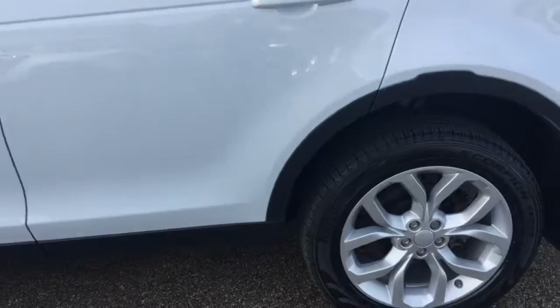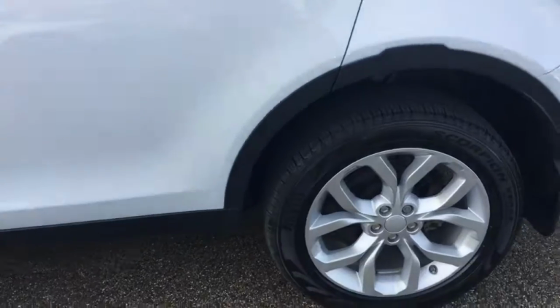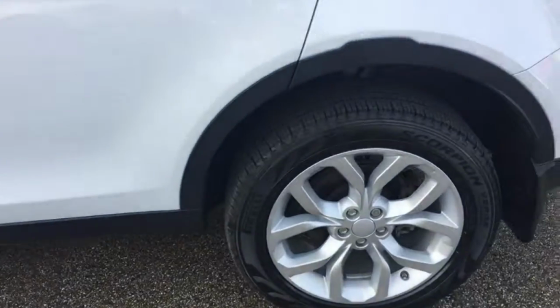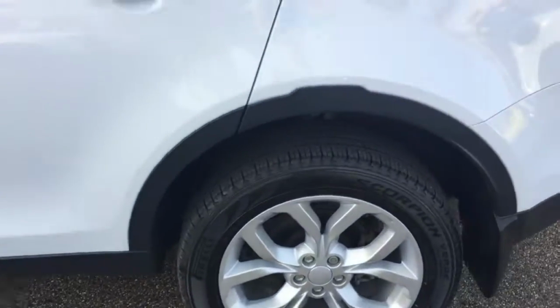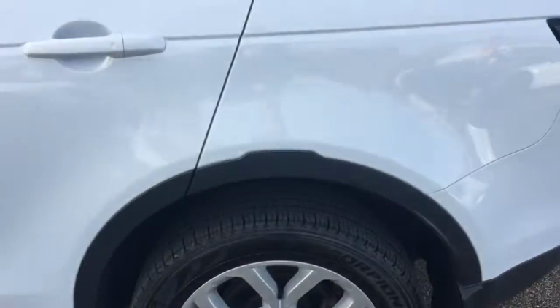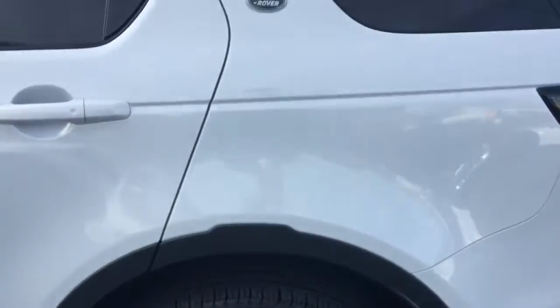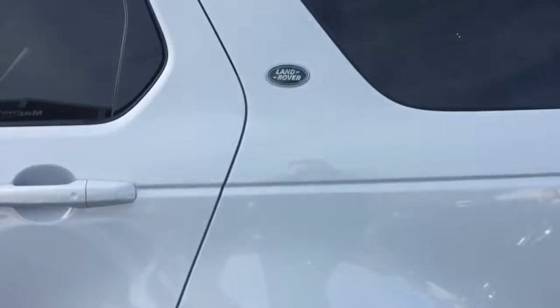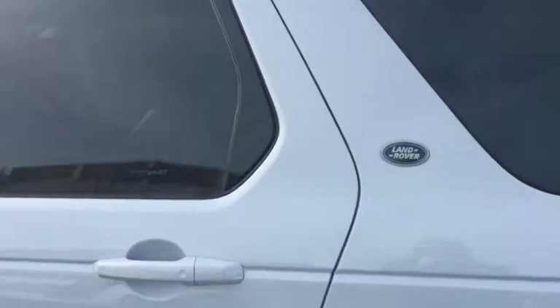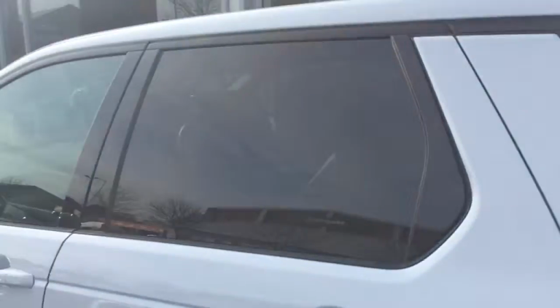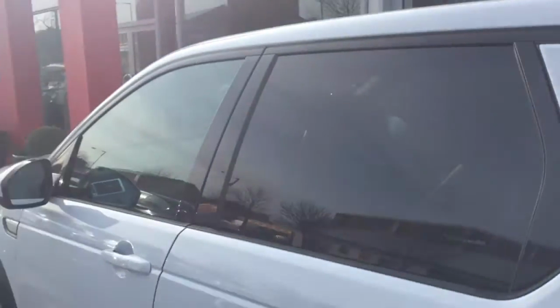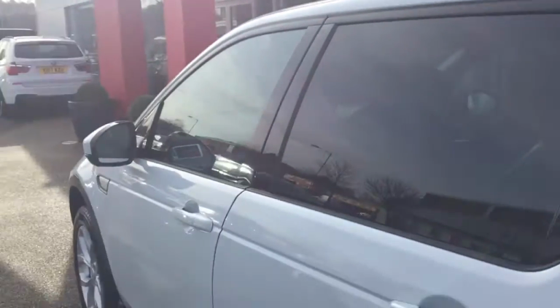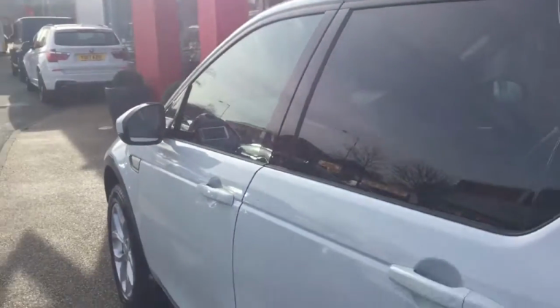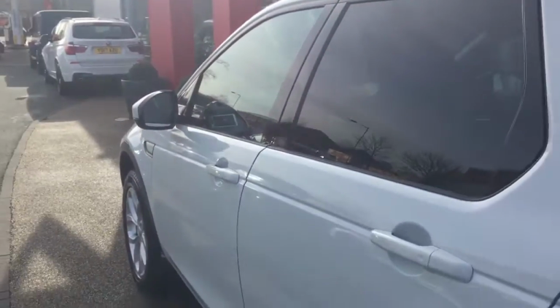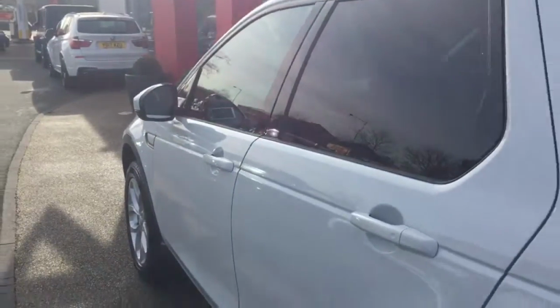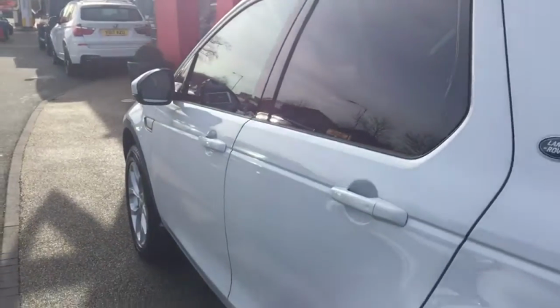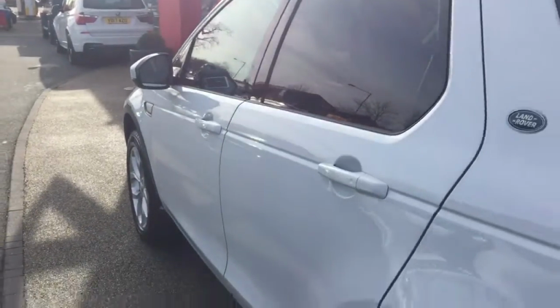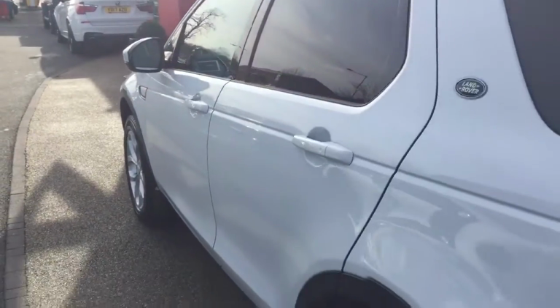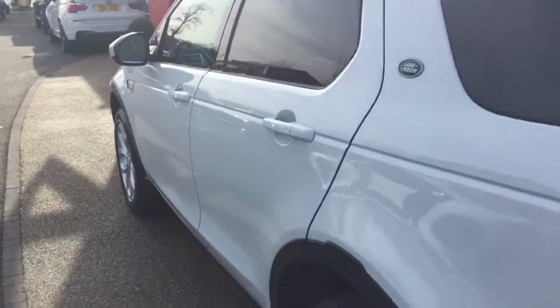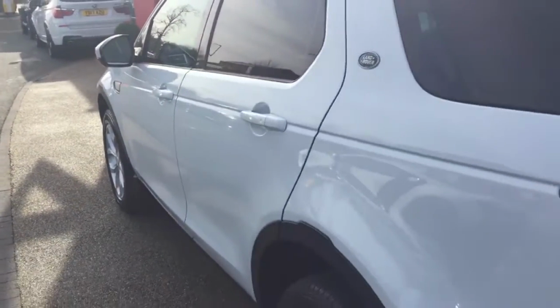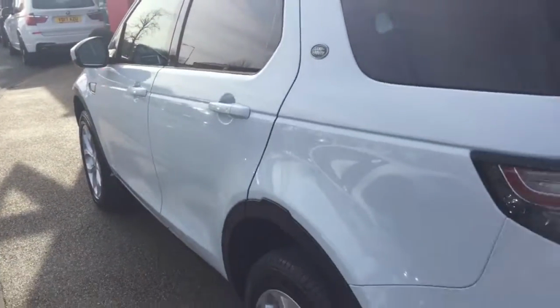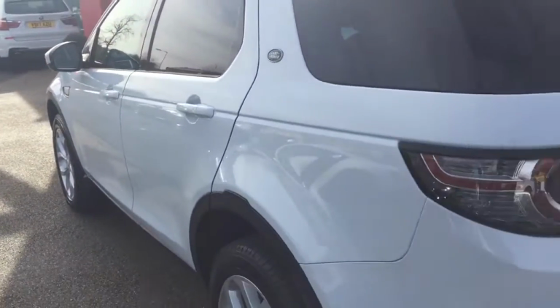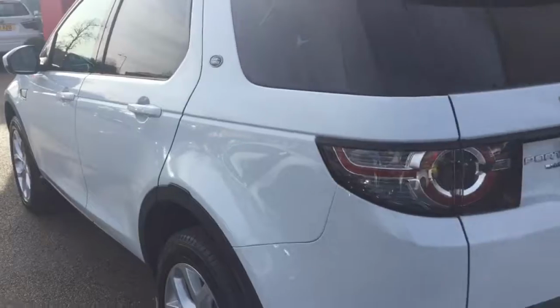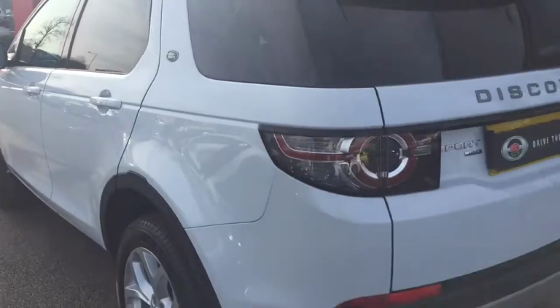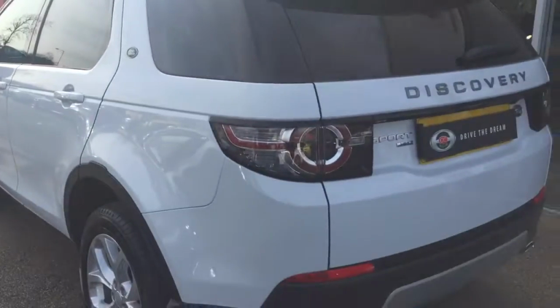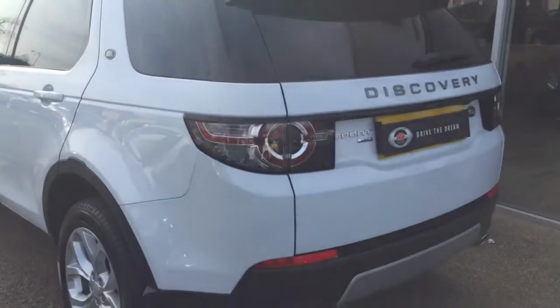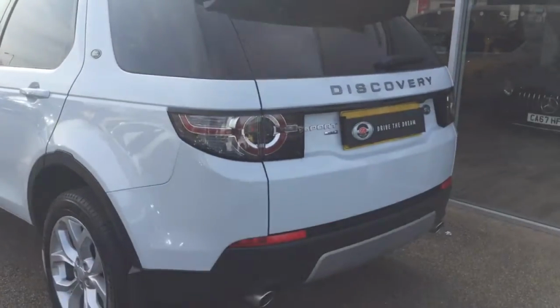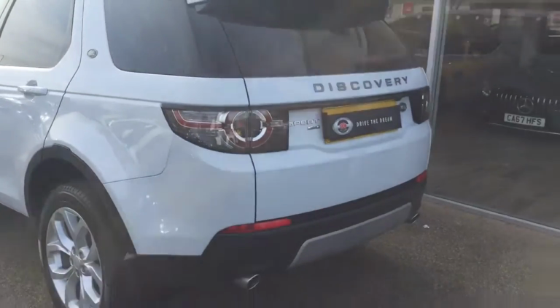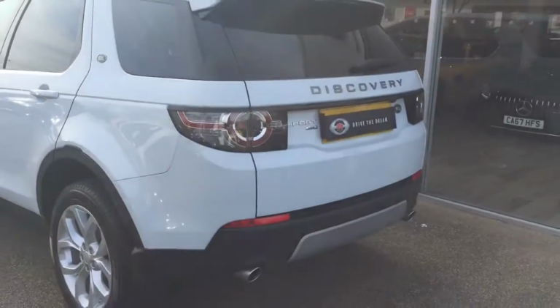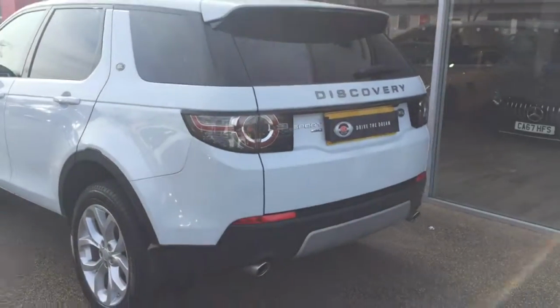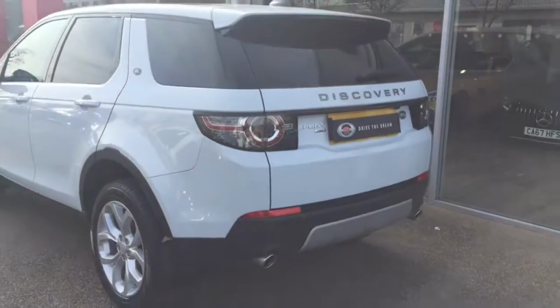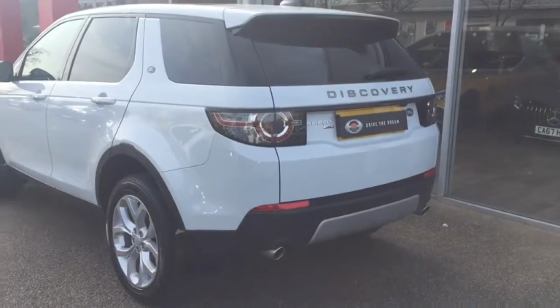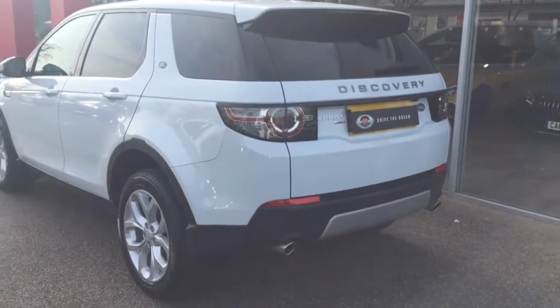This Discovery Sport has 7 seats. Around the rear we have the power boot.